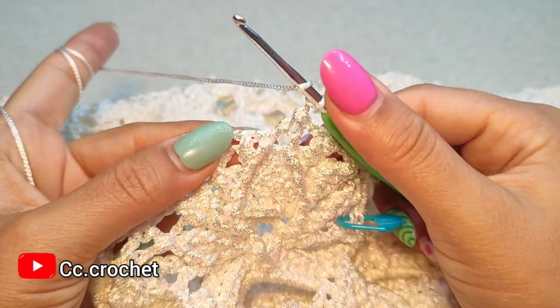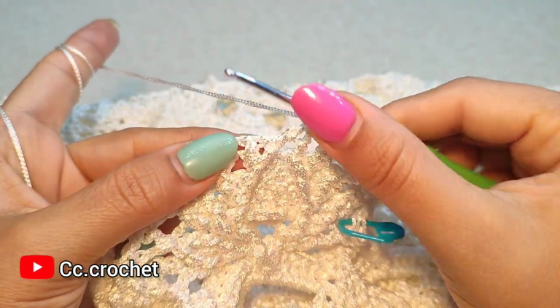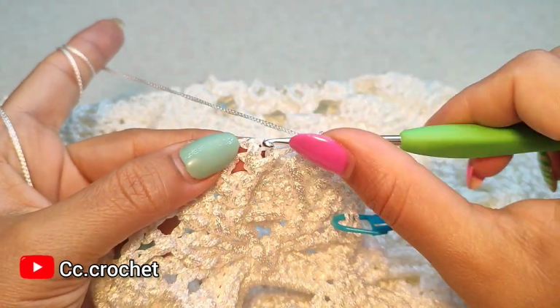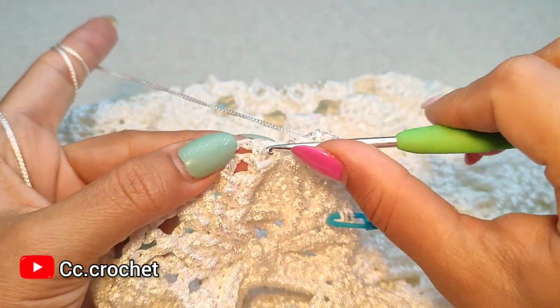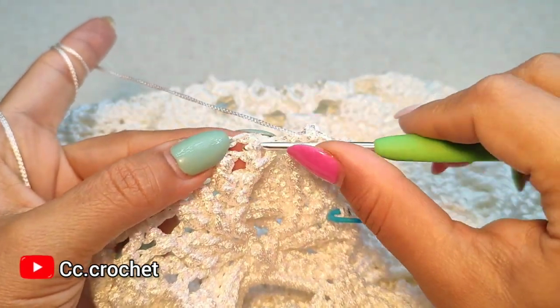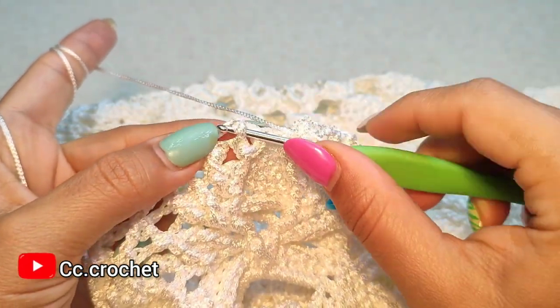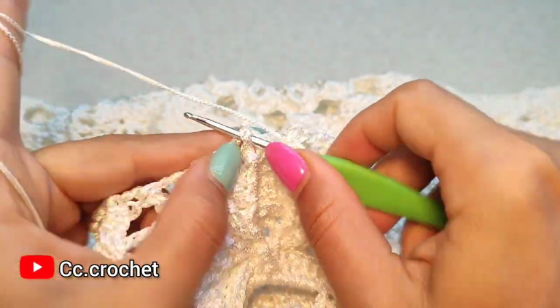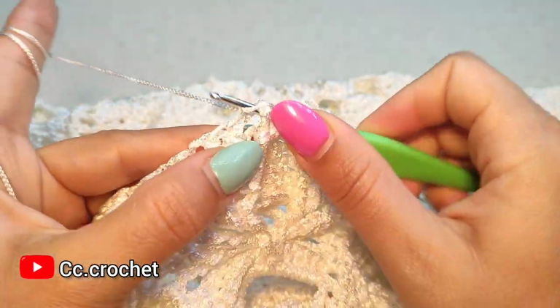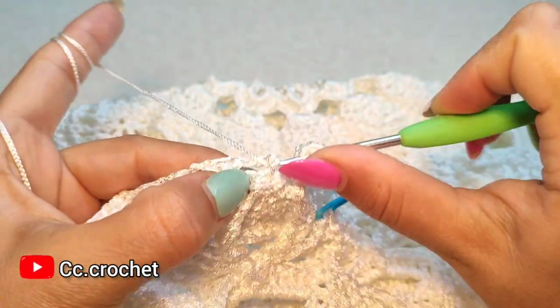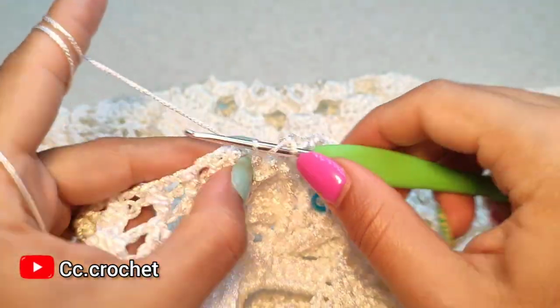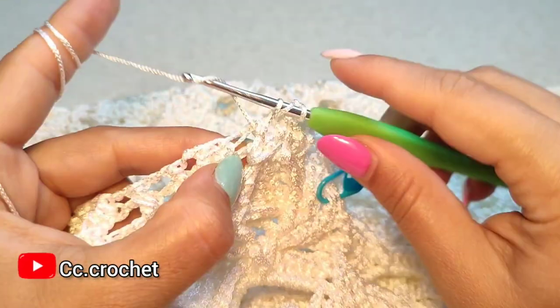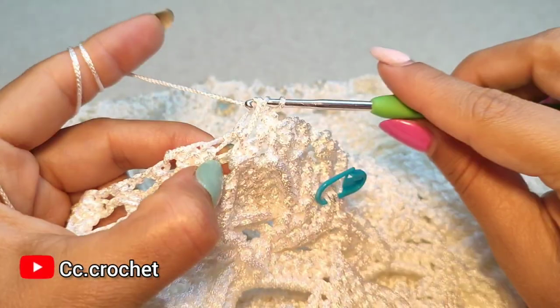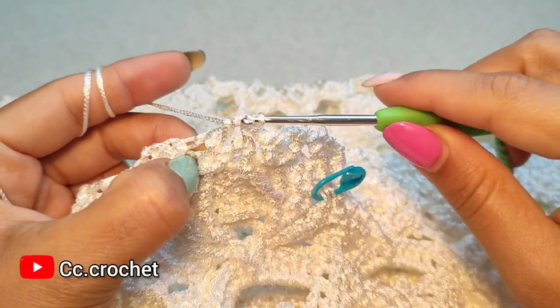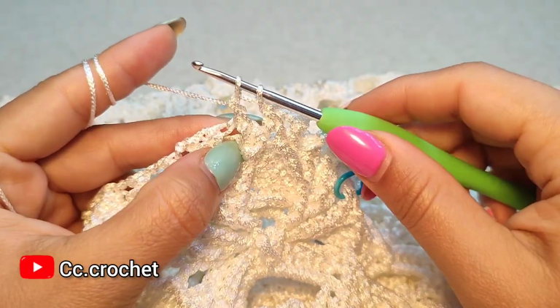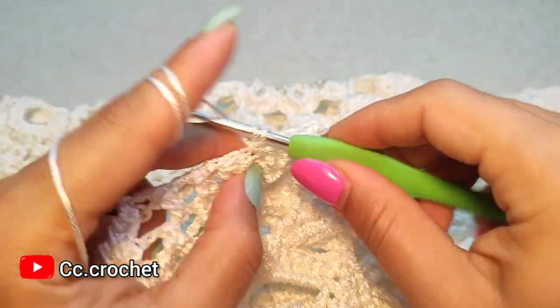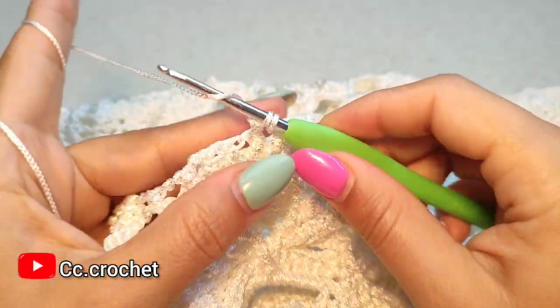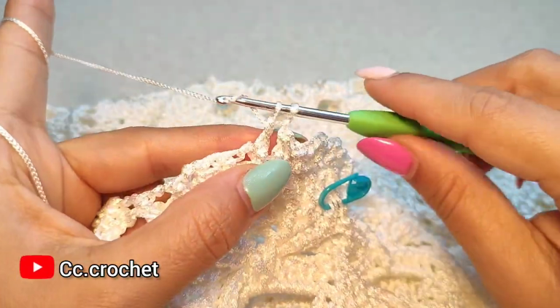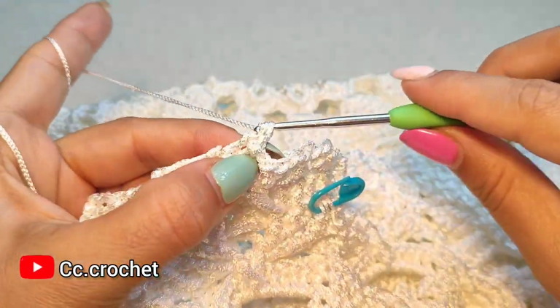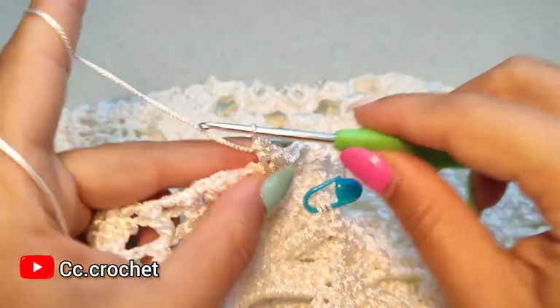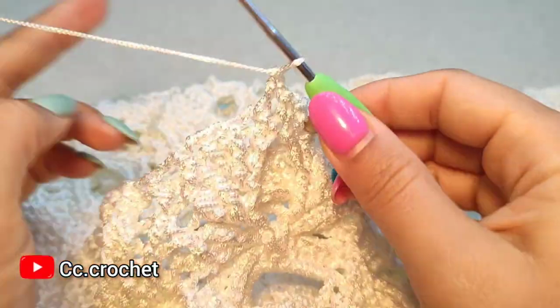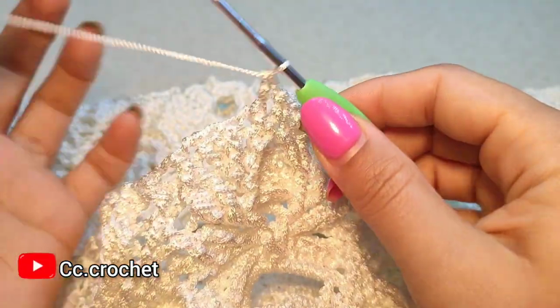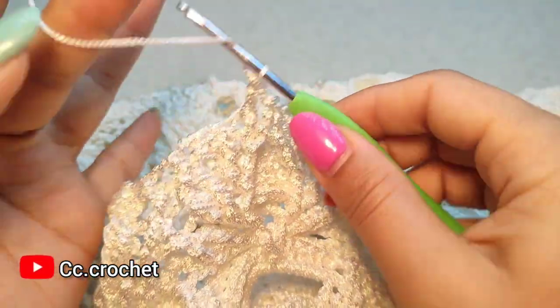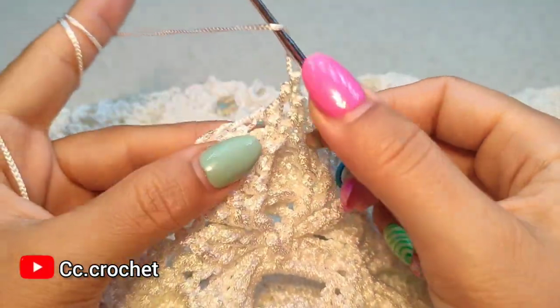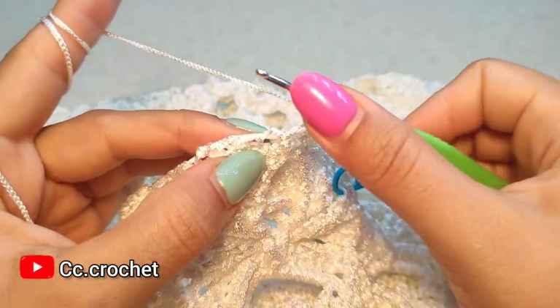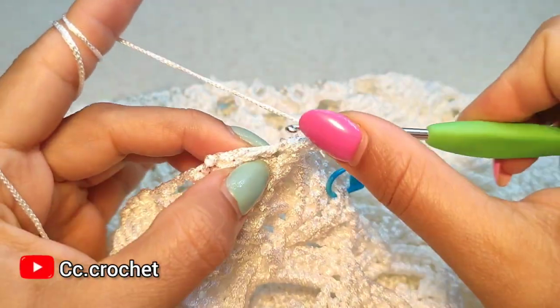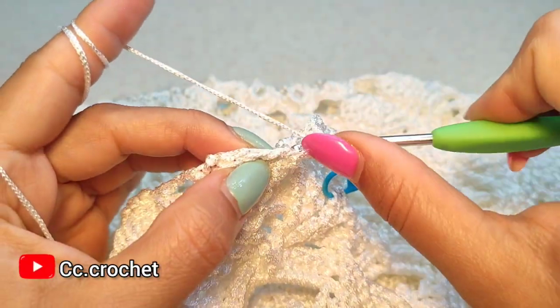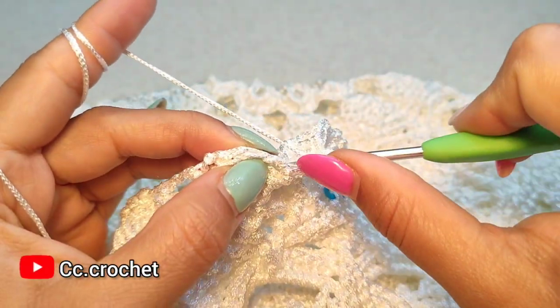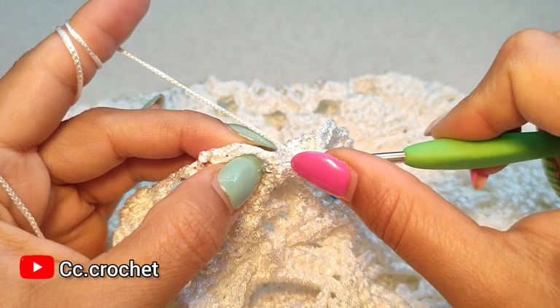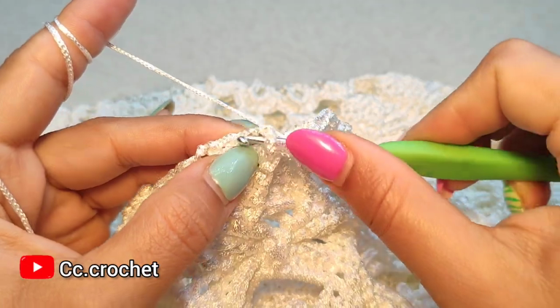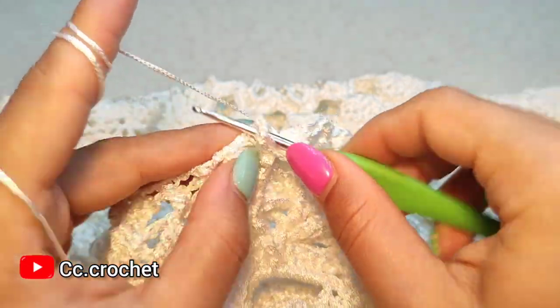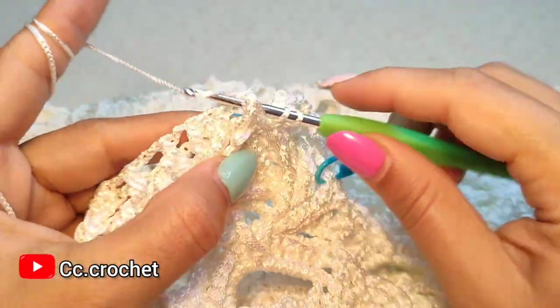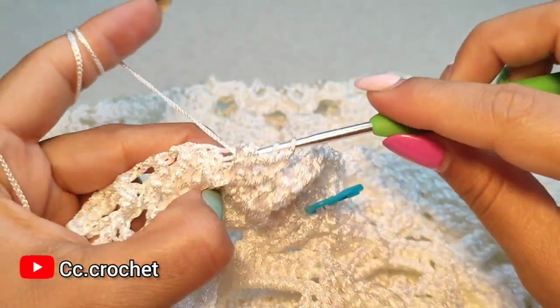Two front post double crochet around the next one — one and two. The second one should be at the top of this one.